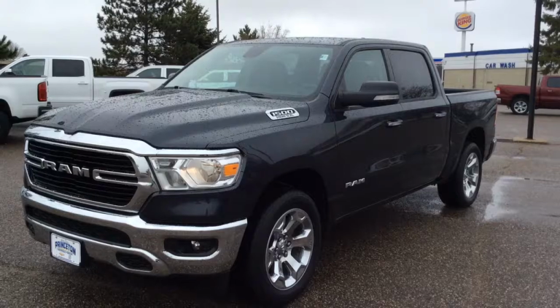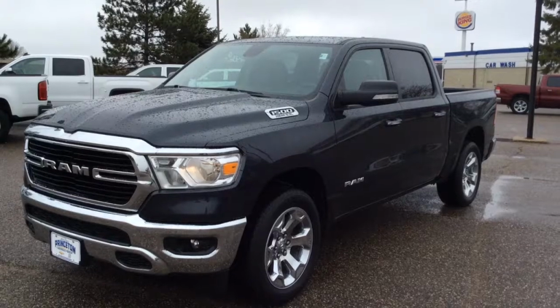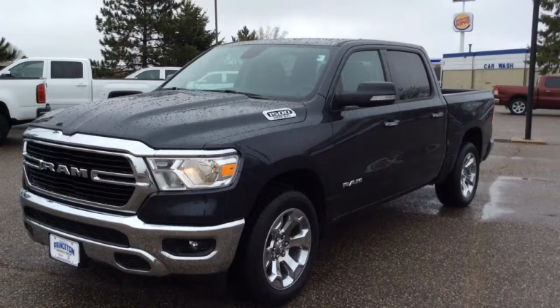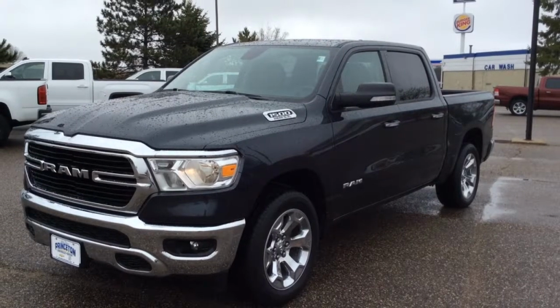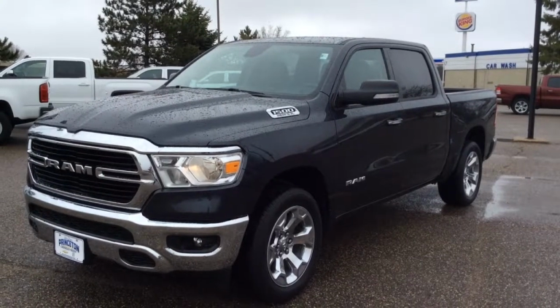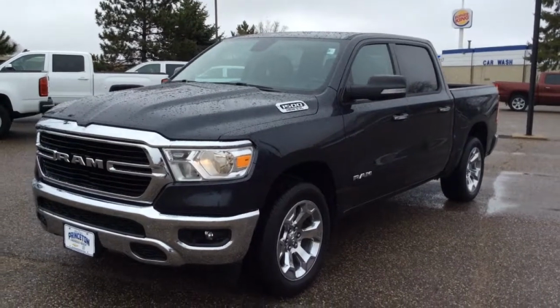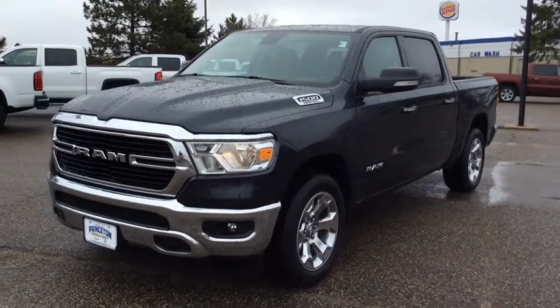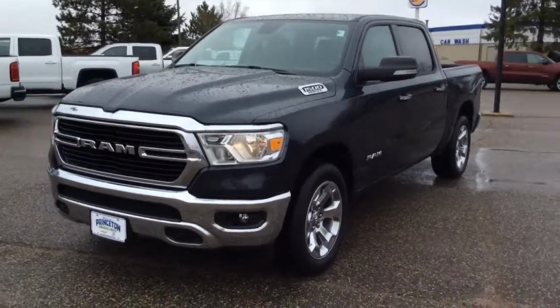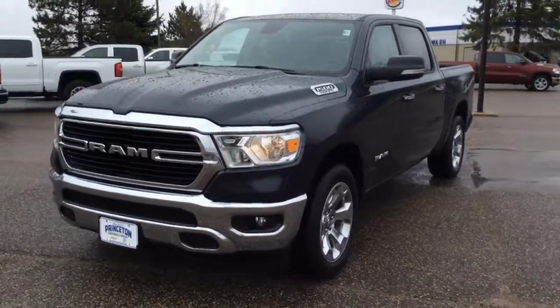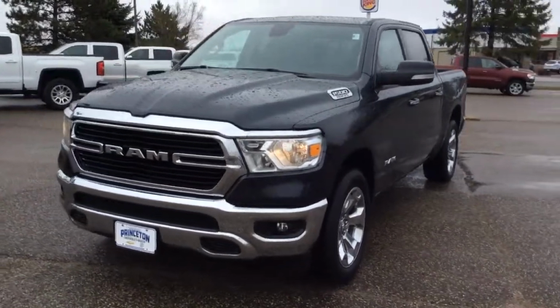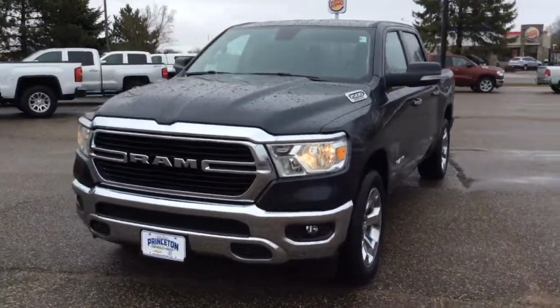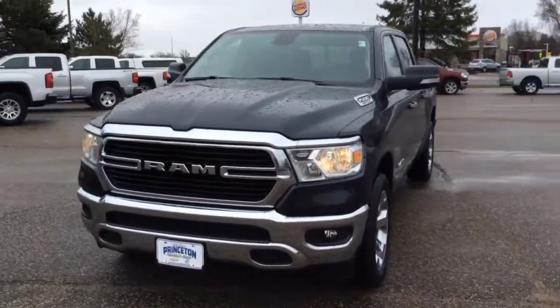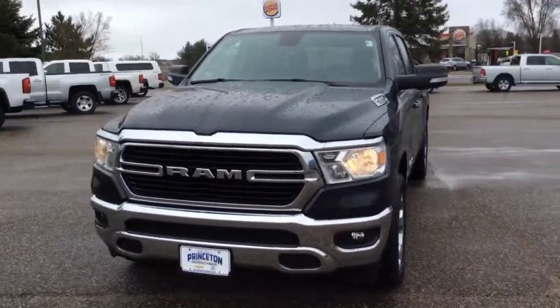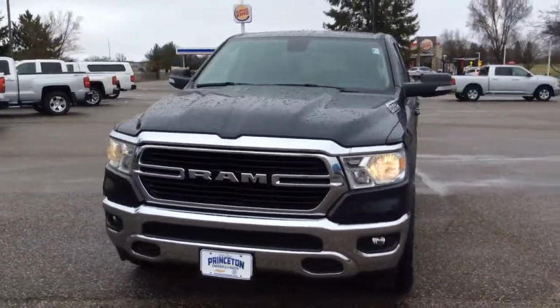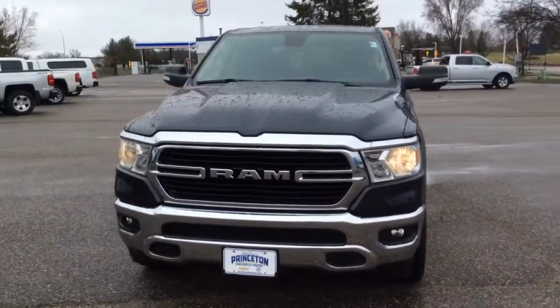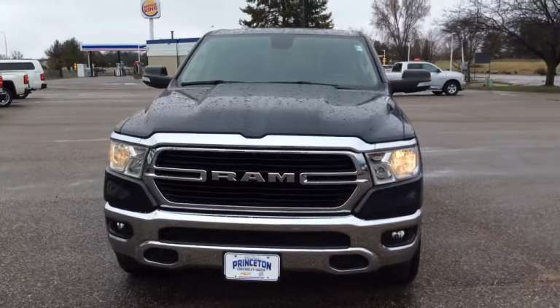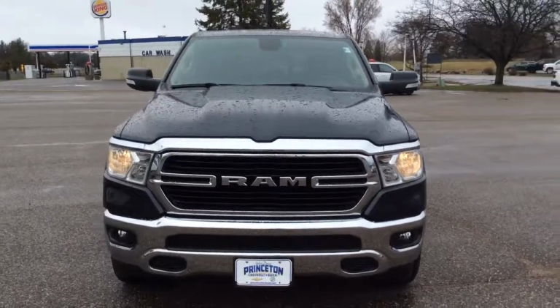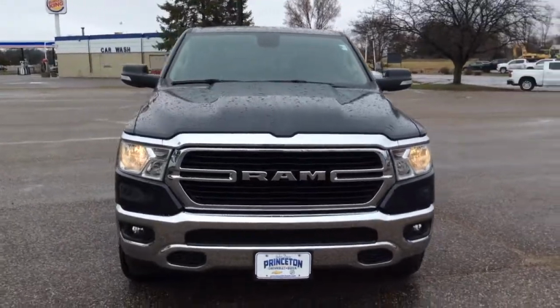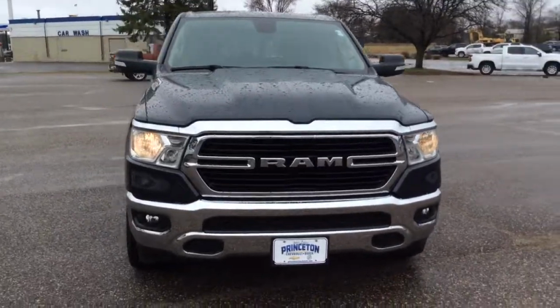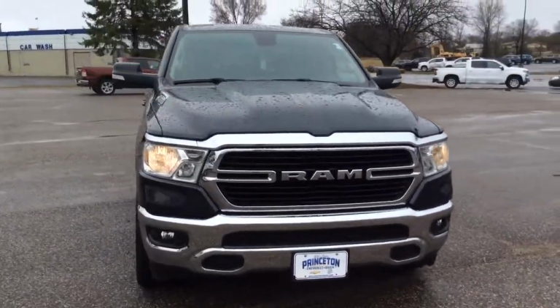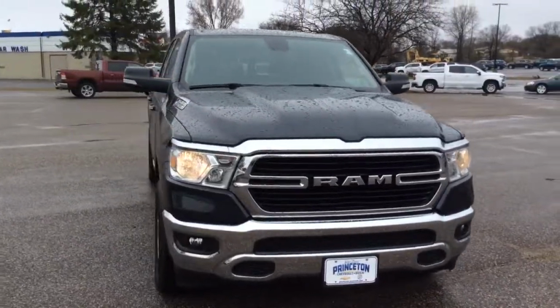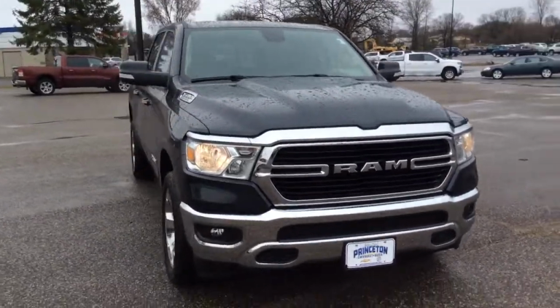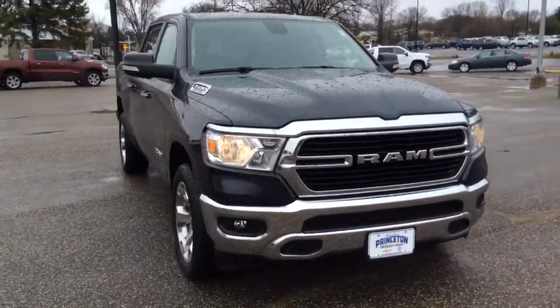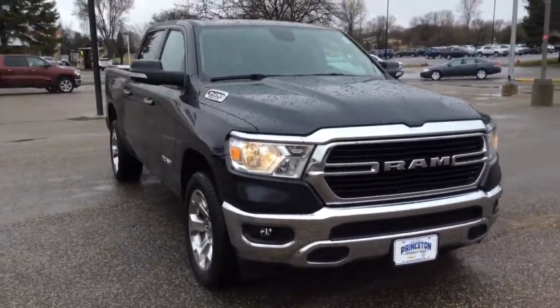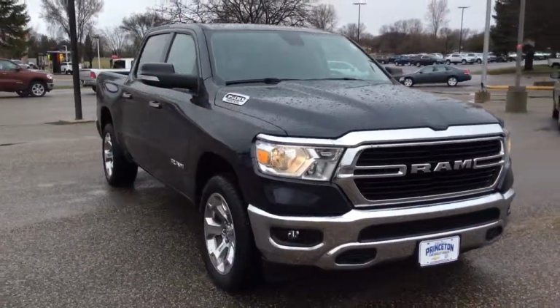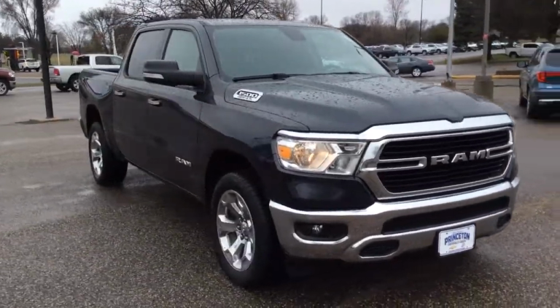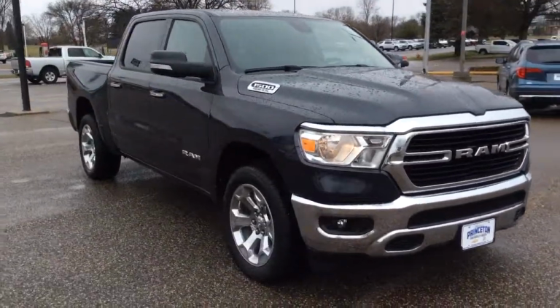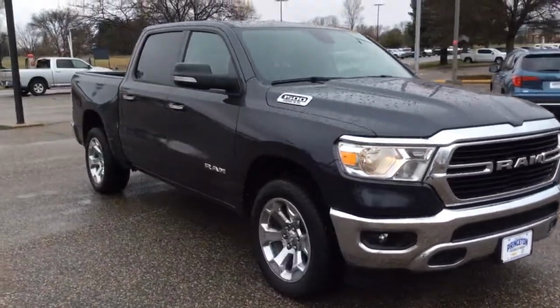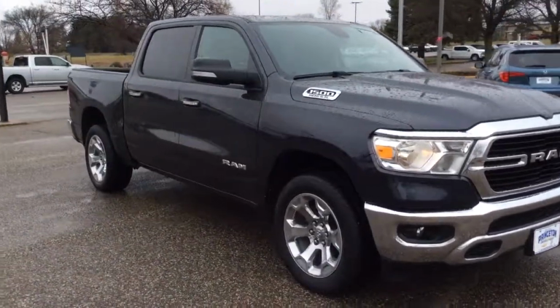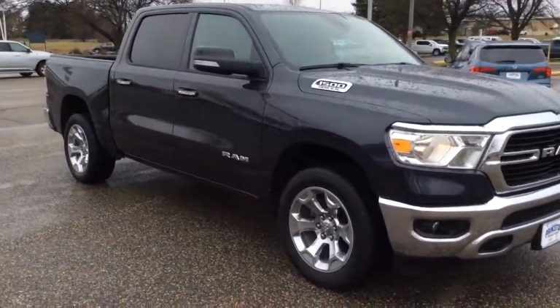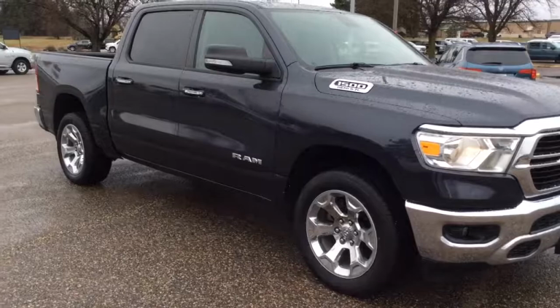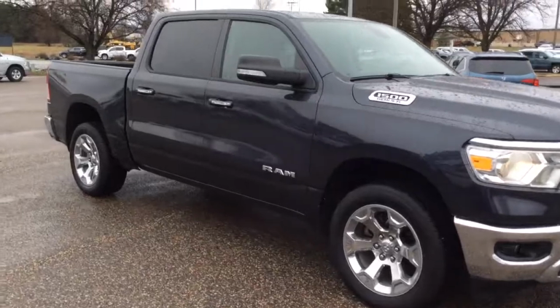The Dodge Ram 1500 — the passenger-friendly pickup with gritty capability, a comfortable ride, and surprising fuel efficiency. These are just some of the great options this vehicle comes with.